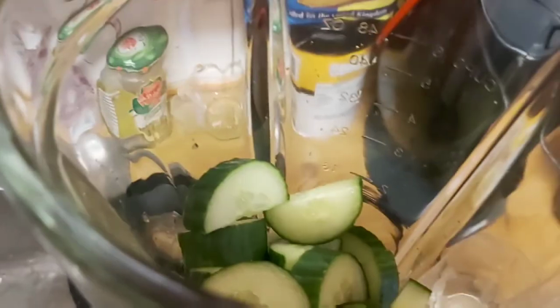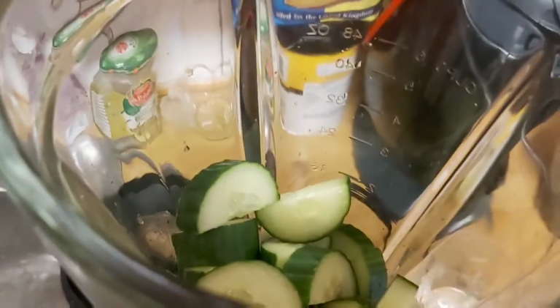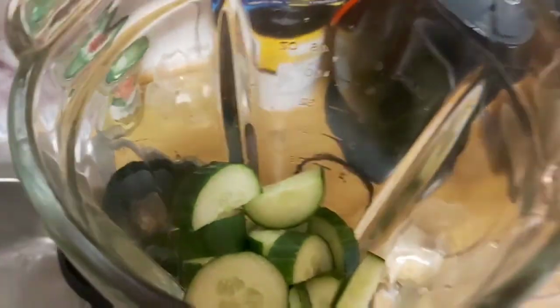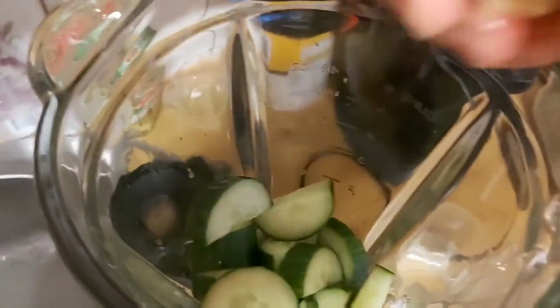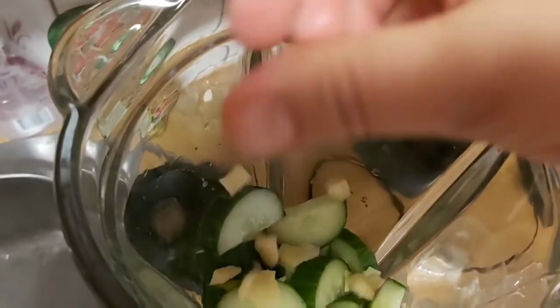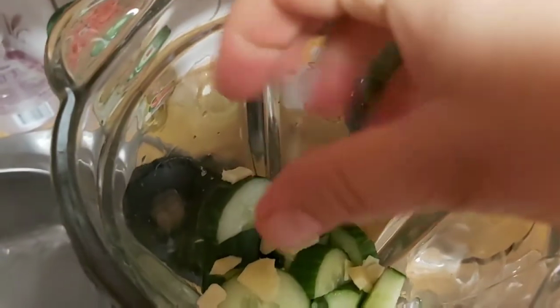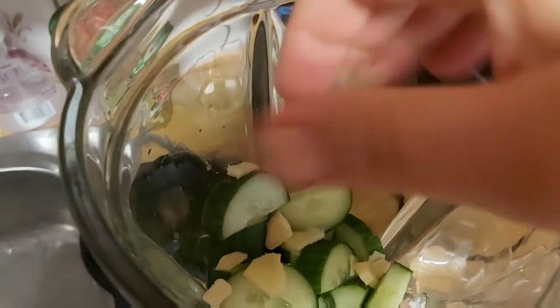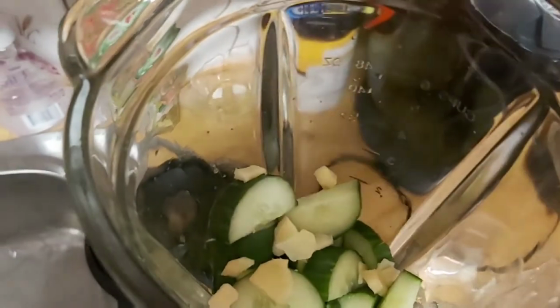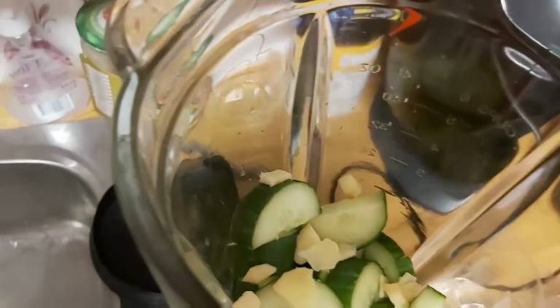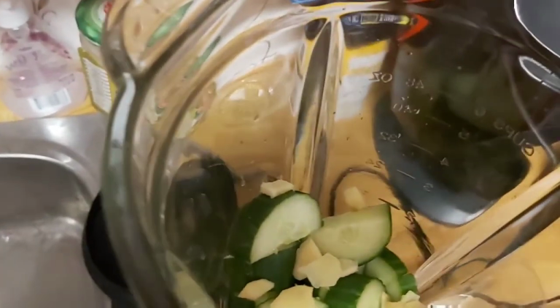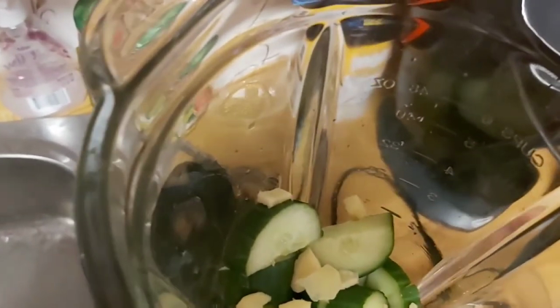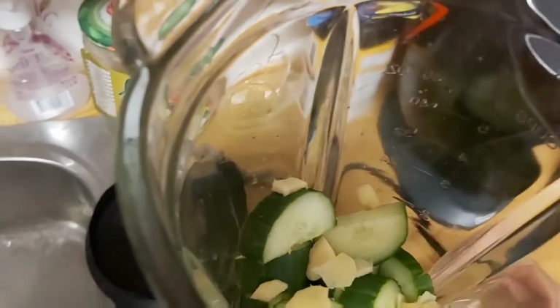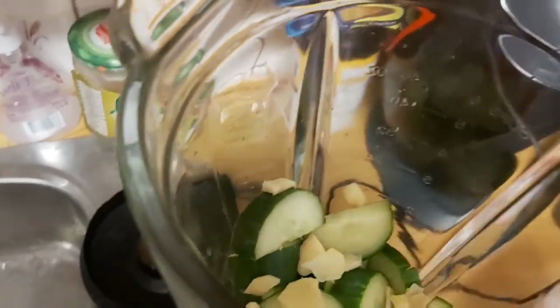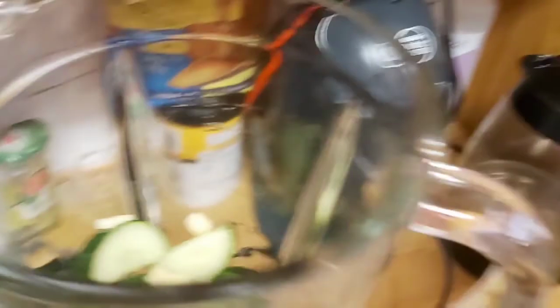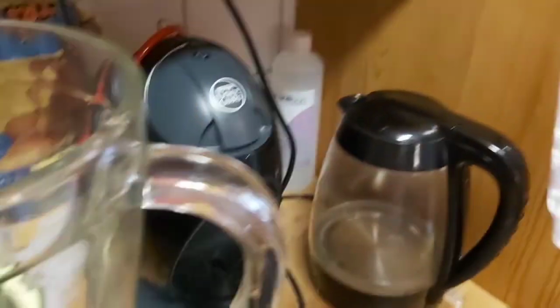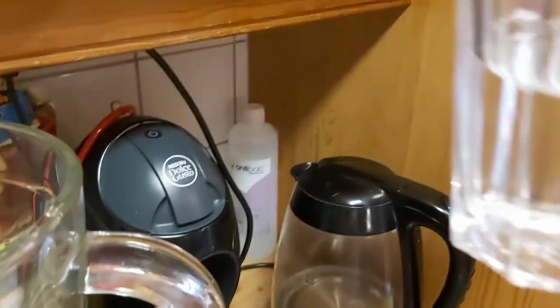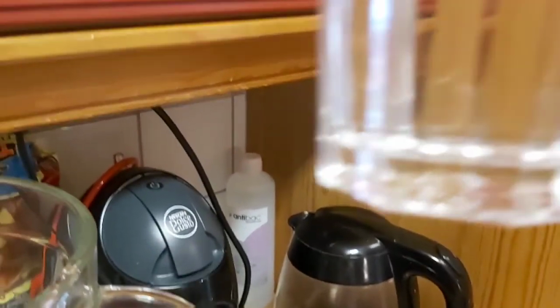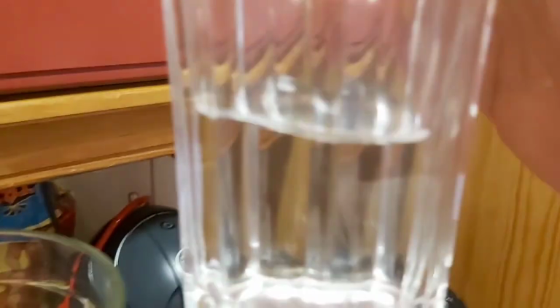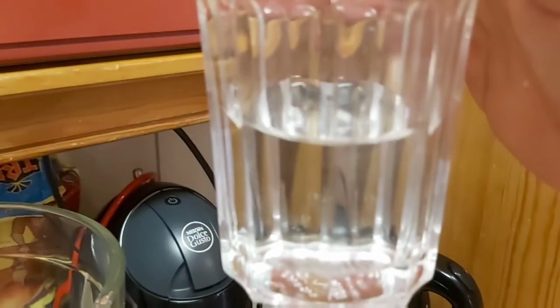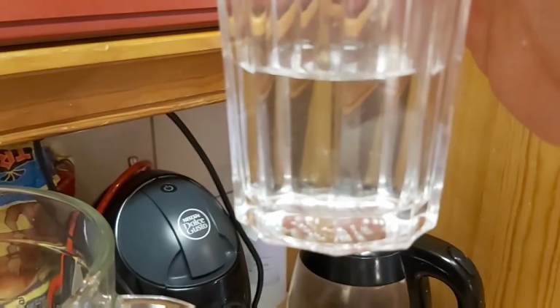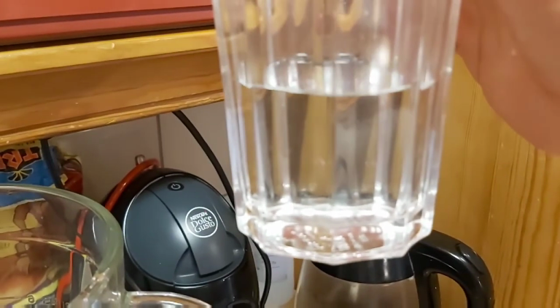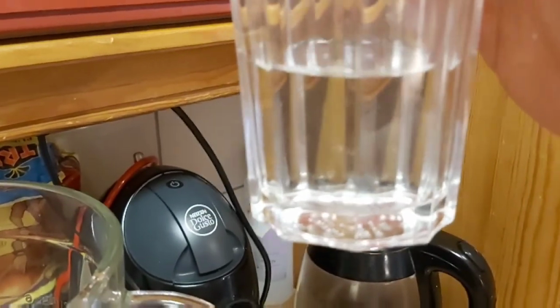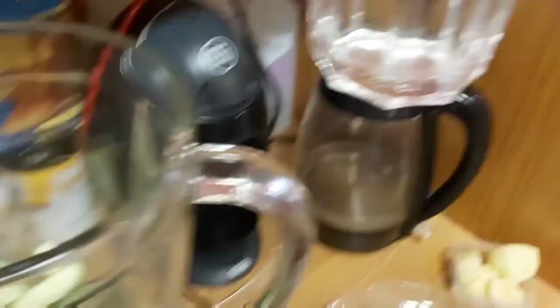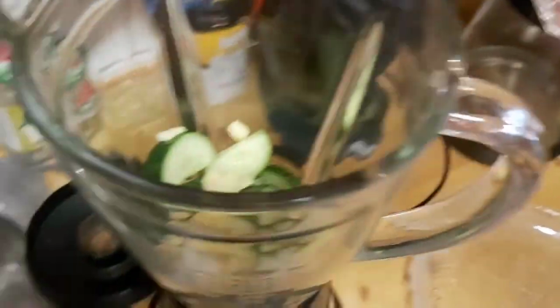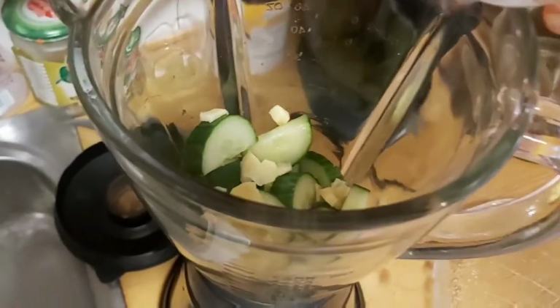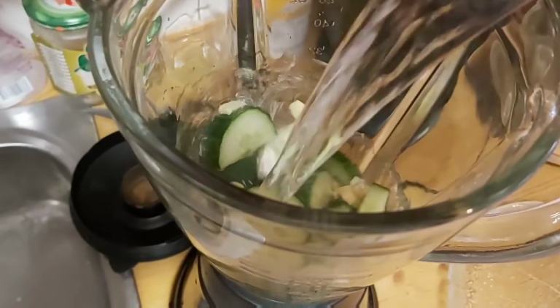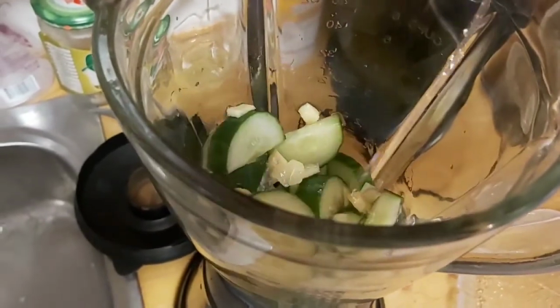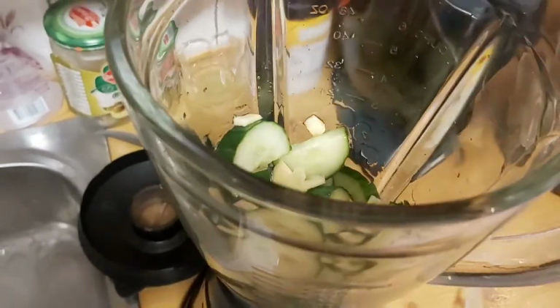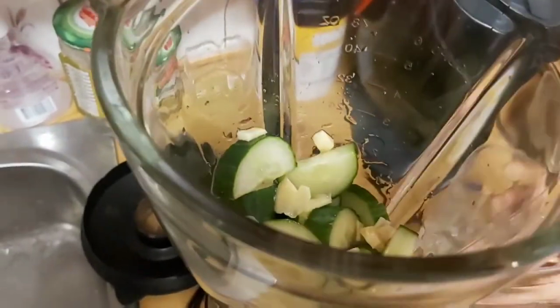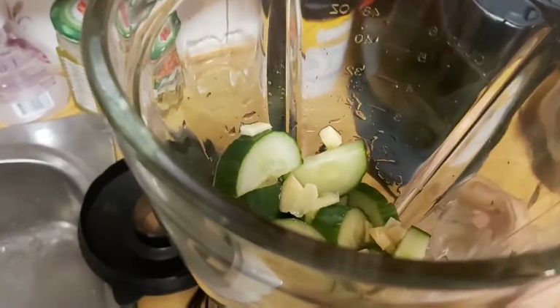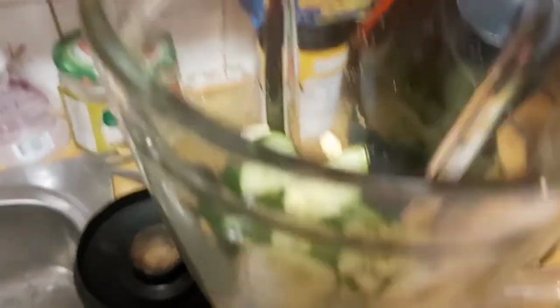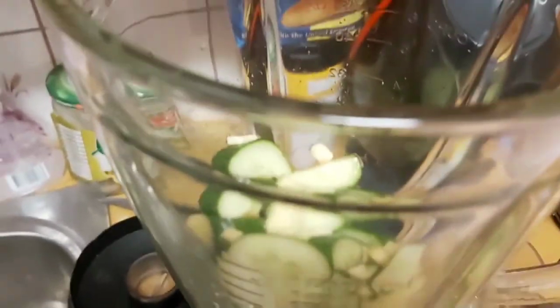It is a magical juice, guys, and we're going to add that much water — not a lot. And now we're going to grind it.